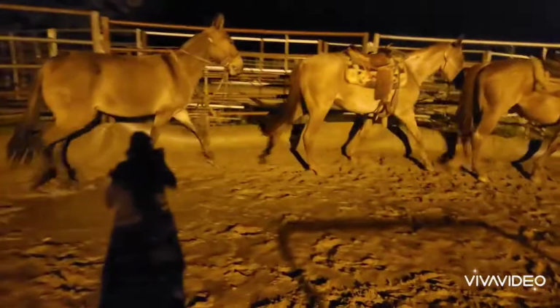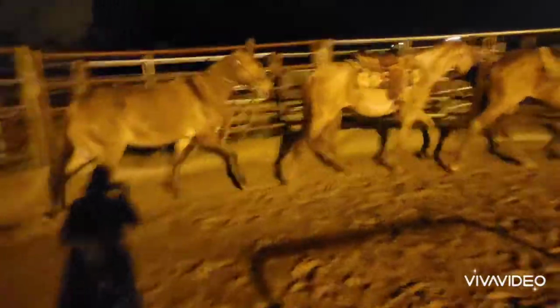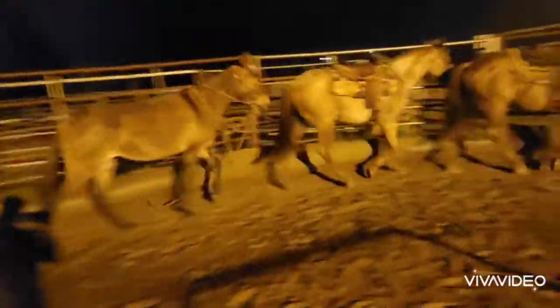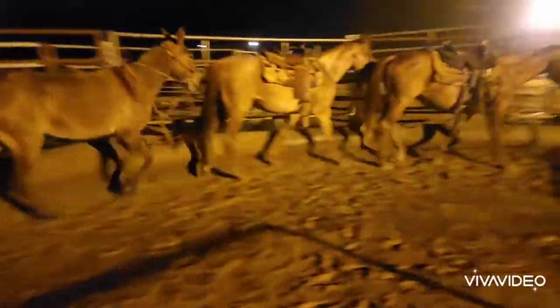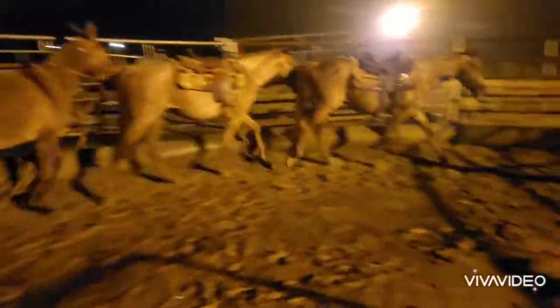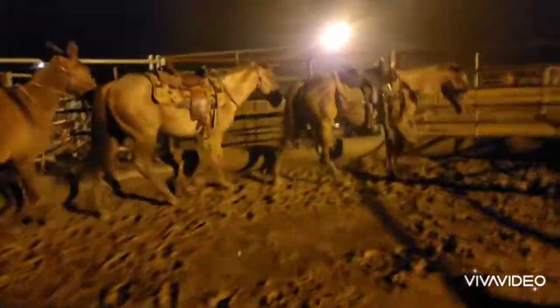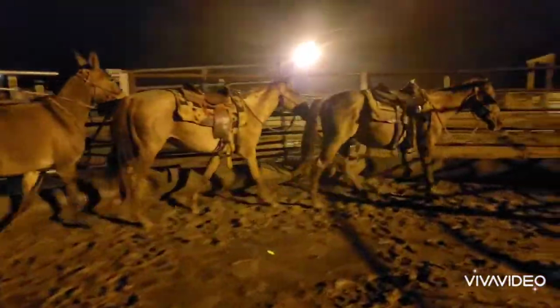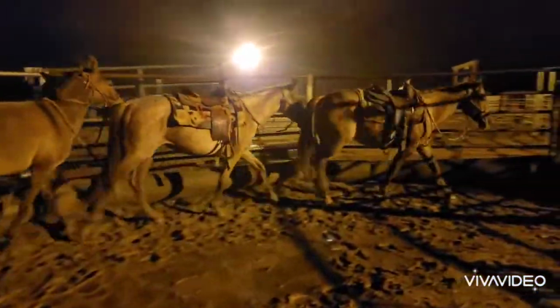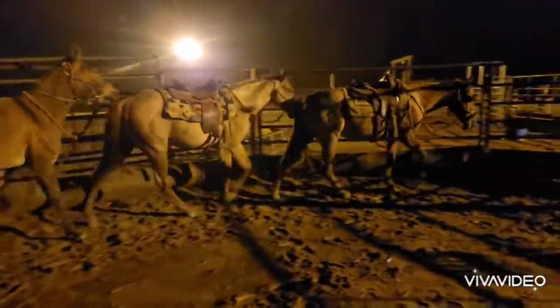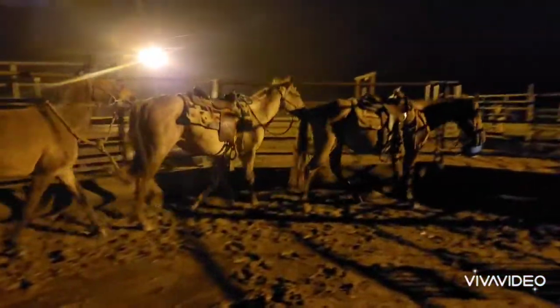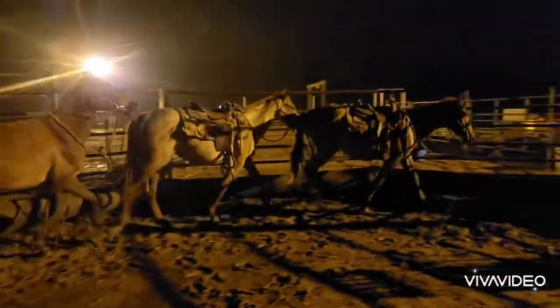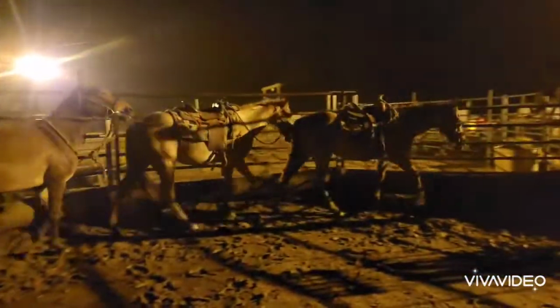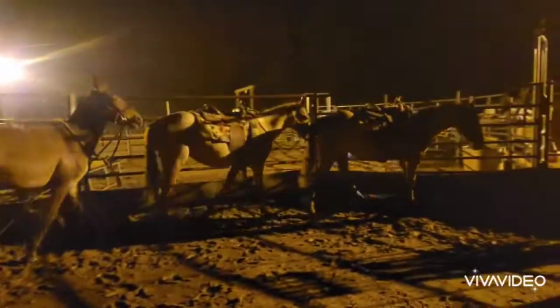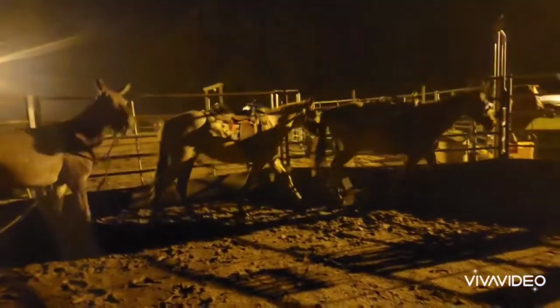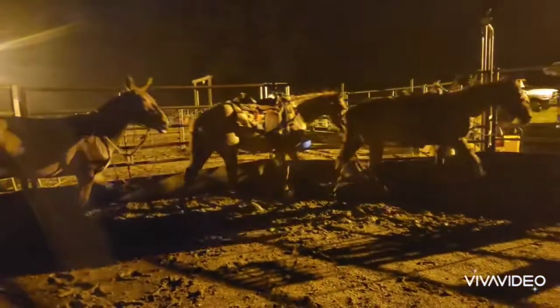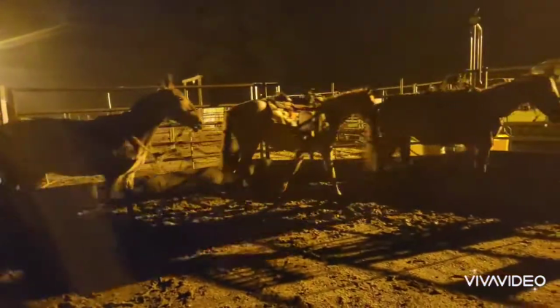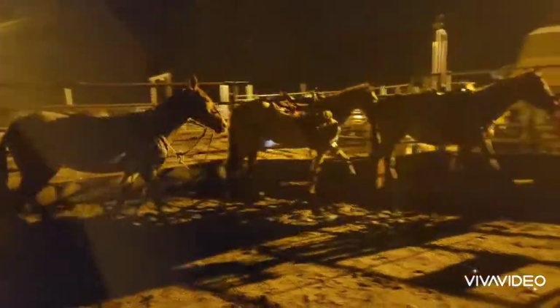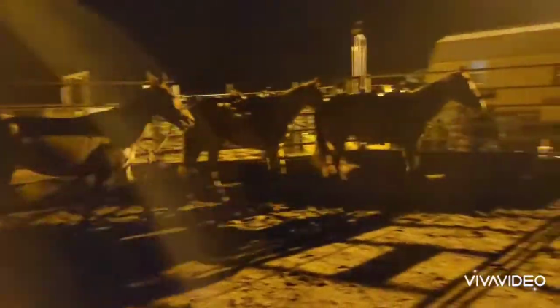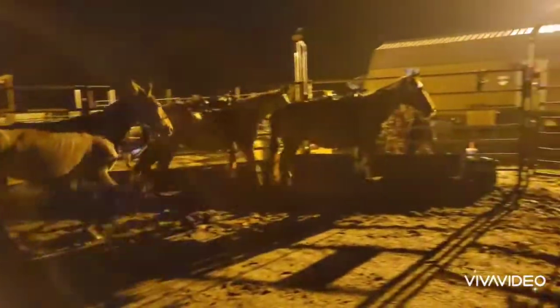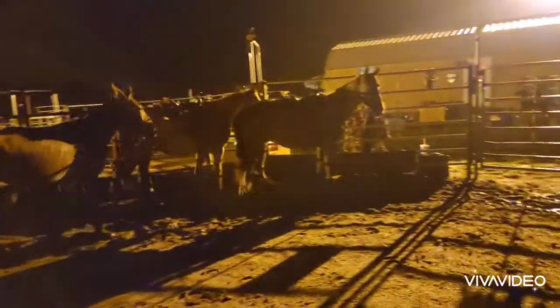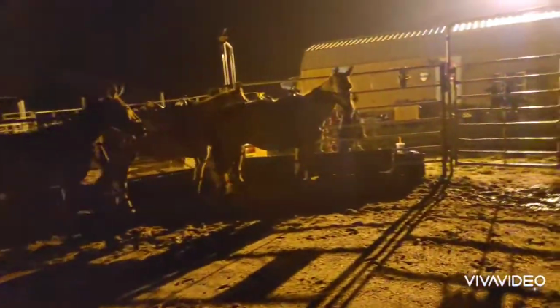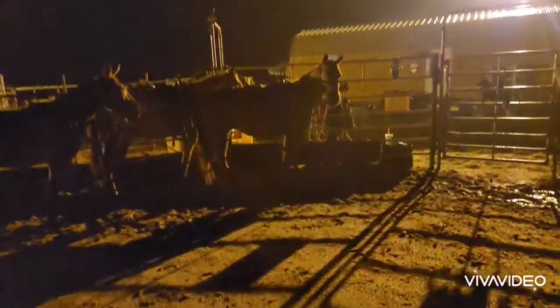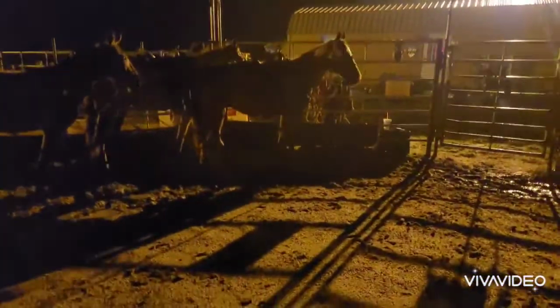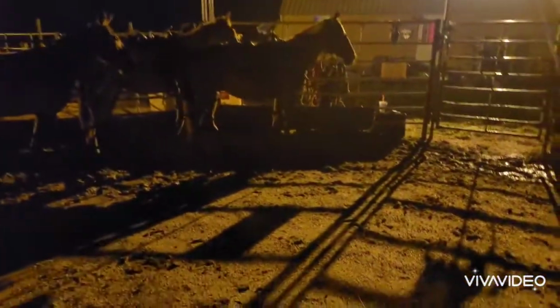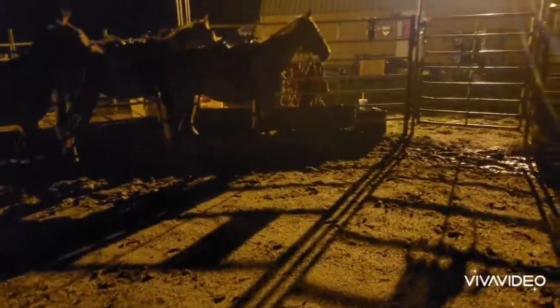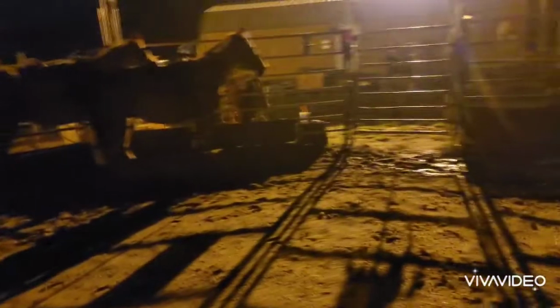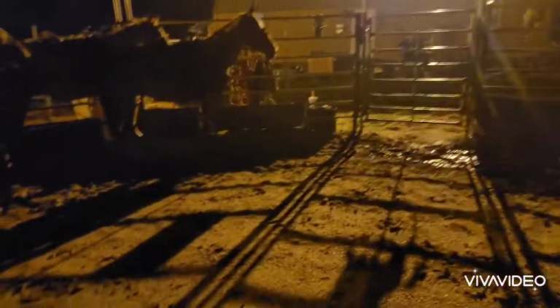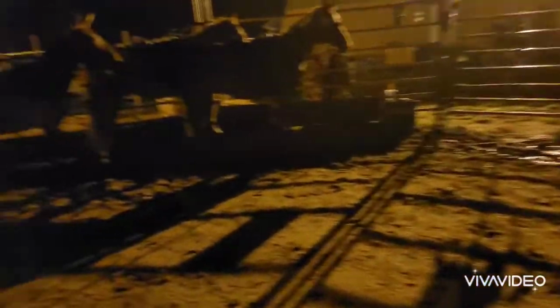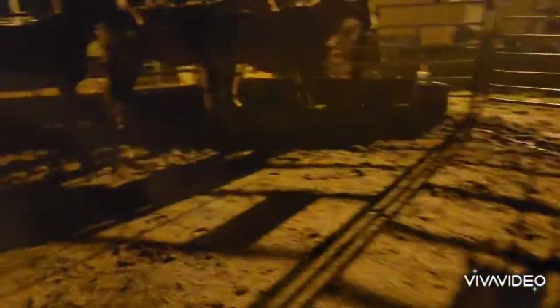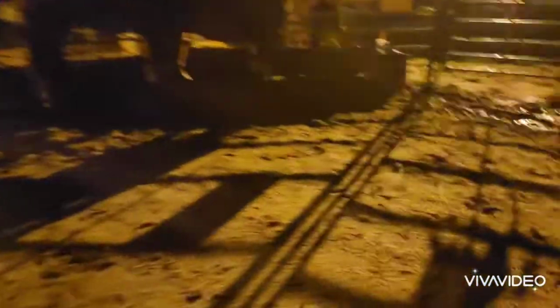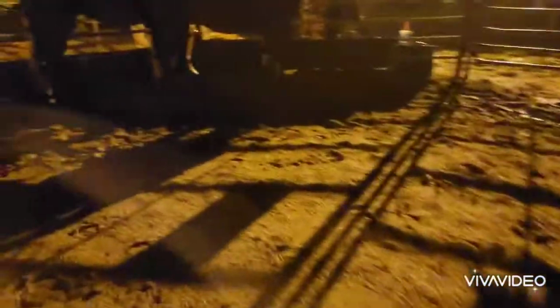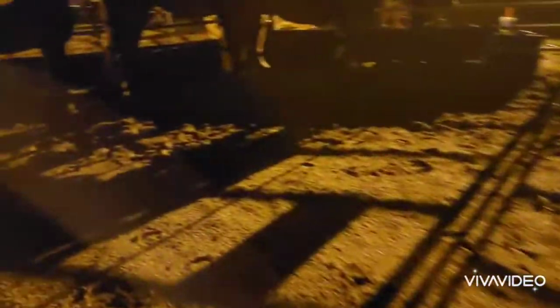The mule is in here to kind of show her what to do as far as moving. Sometimes mules can be a little scotchy, so if I put something else in here with them it helps. I'm going to stop for just a second so I can adjust this bit.